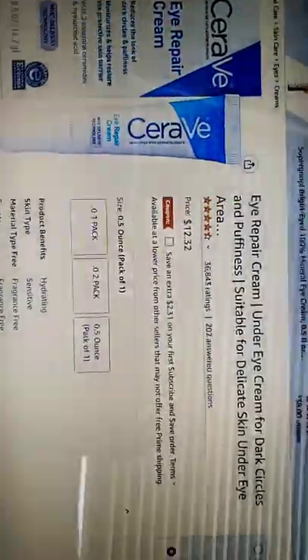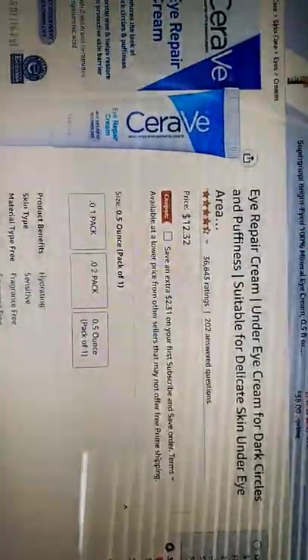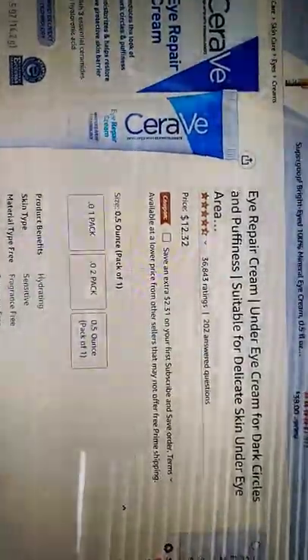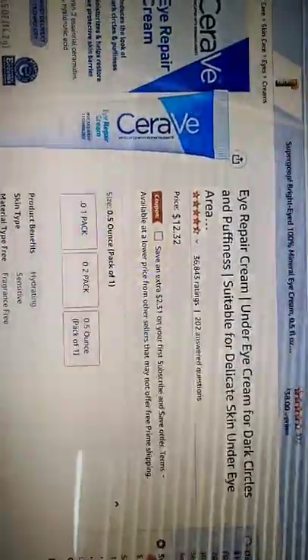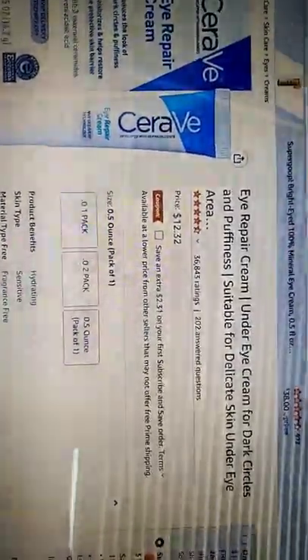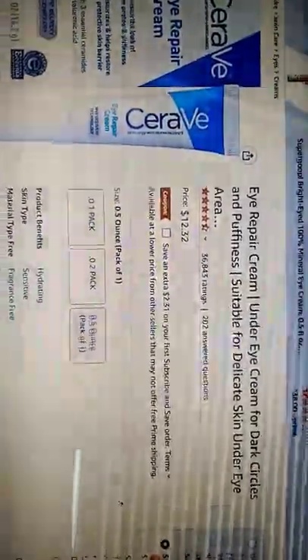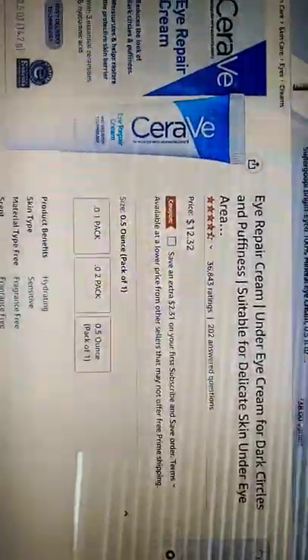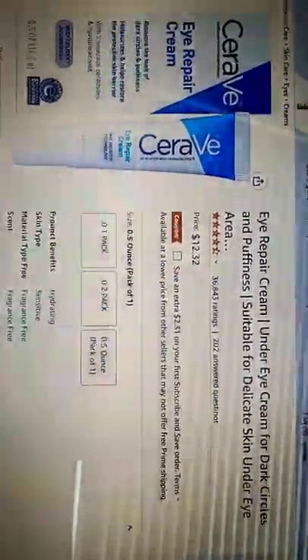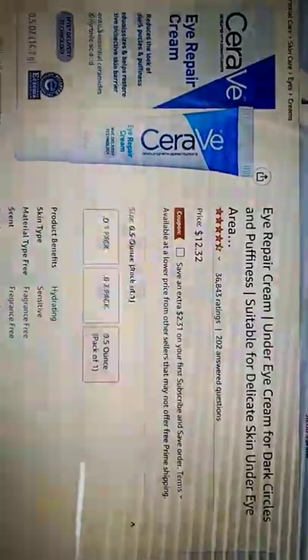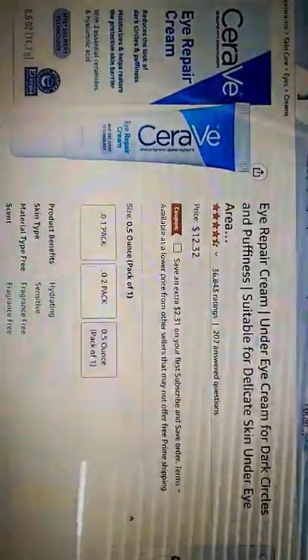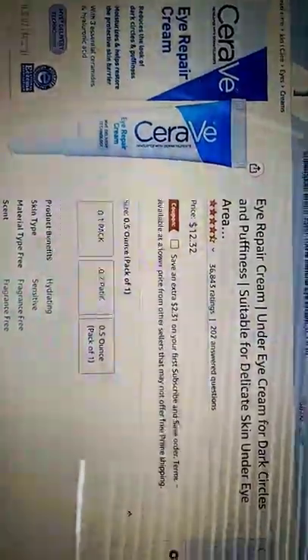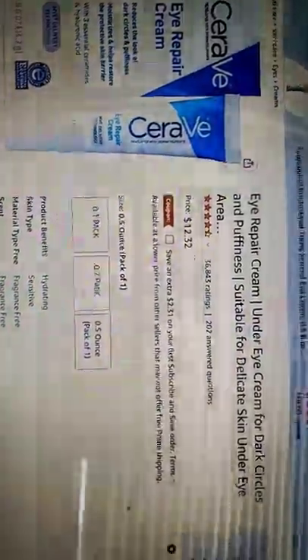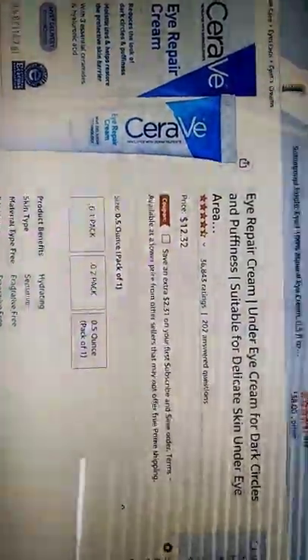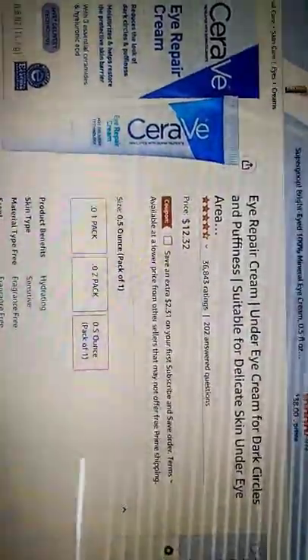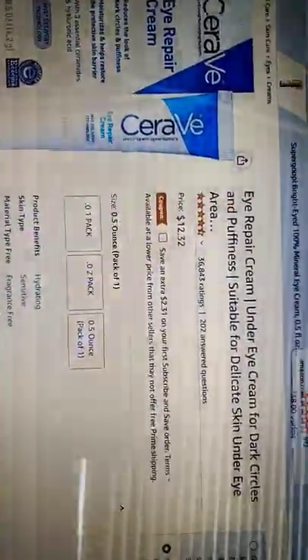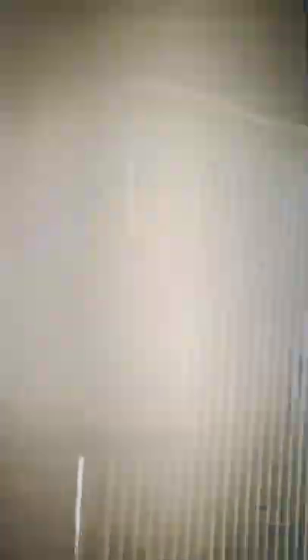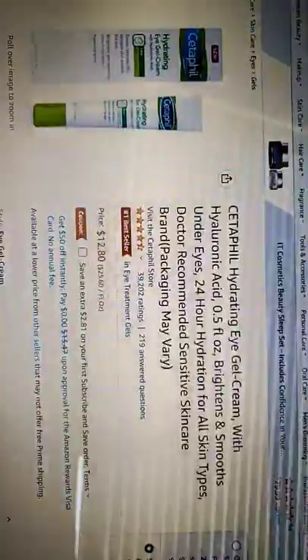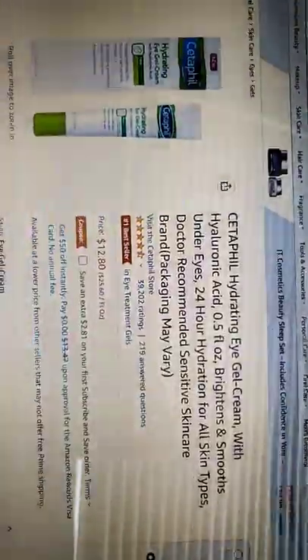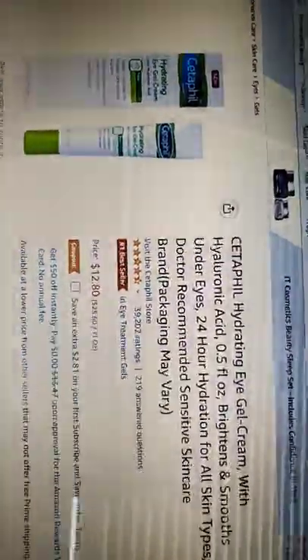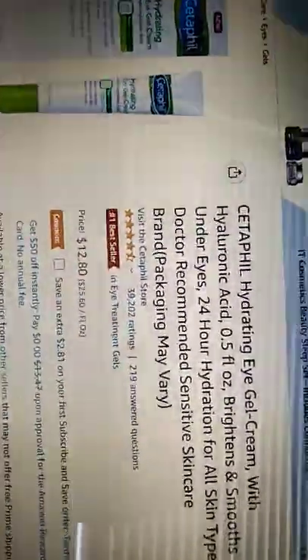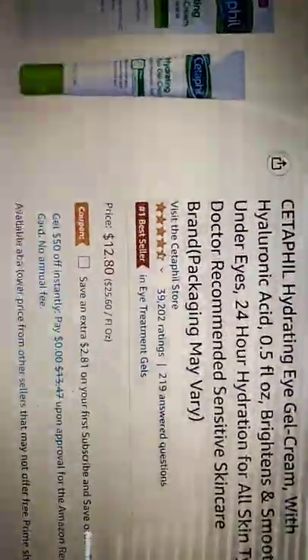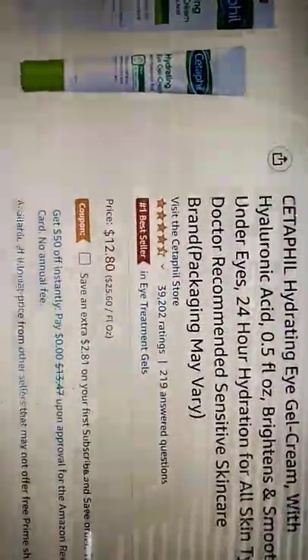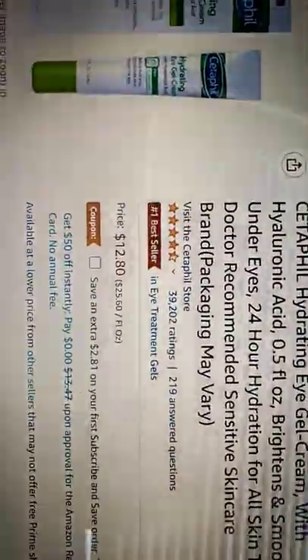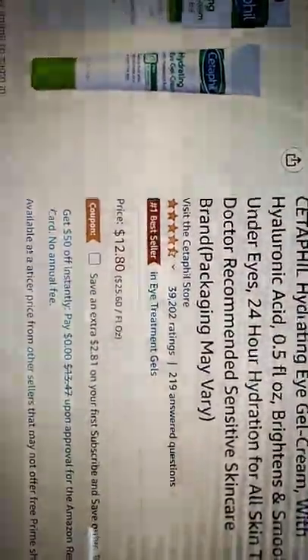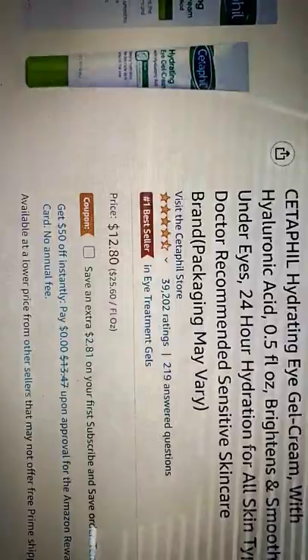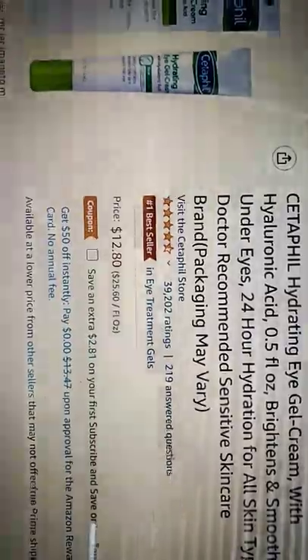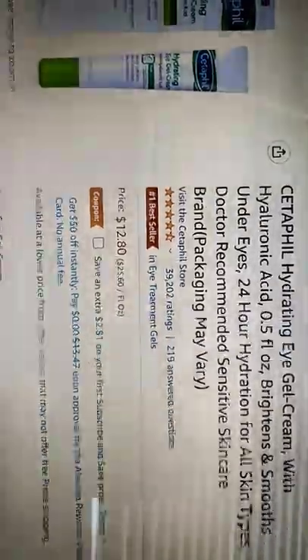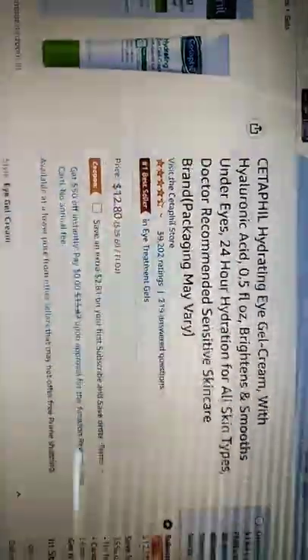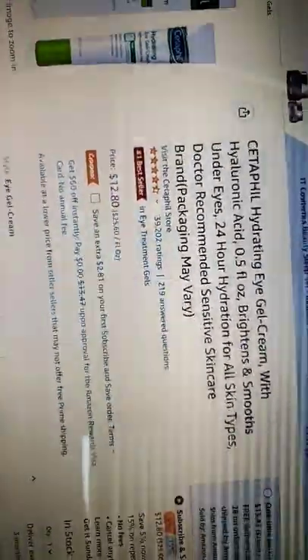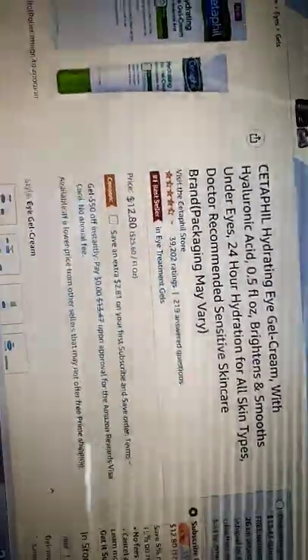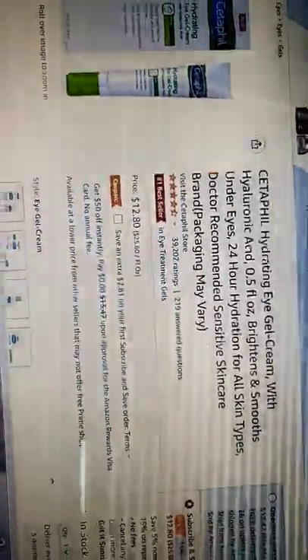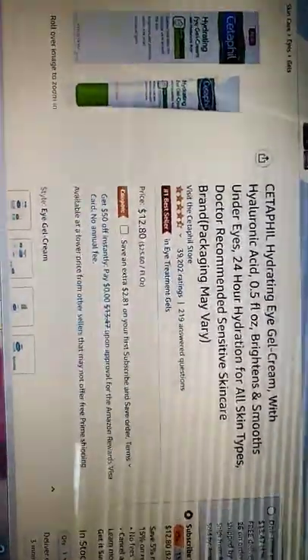Next is CeraVe's eye repair cream. You could use this or you could use this other one. This one's really good — it's a hydrating eye gel cream. I use this one.